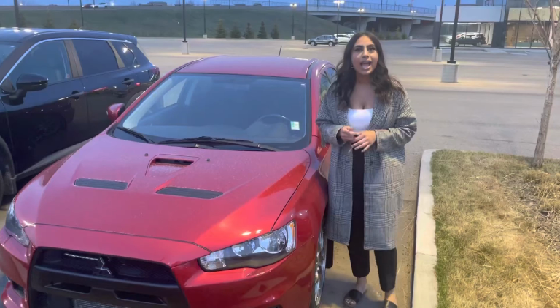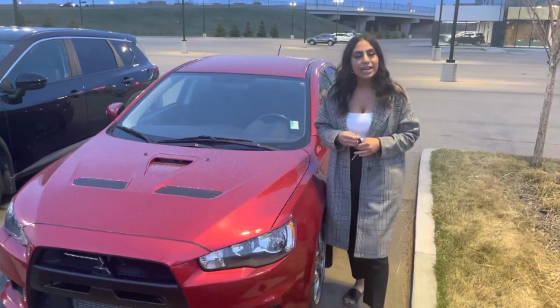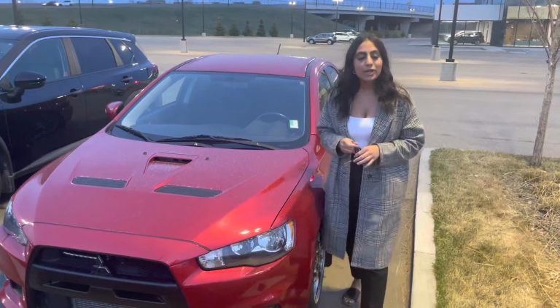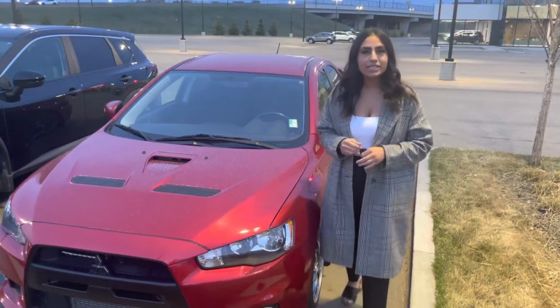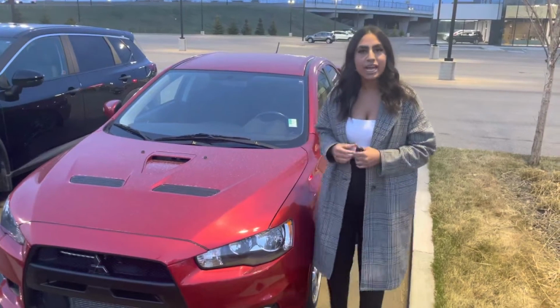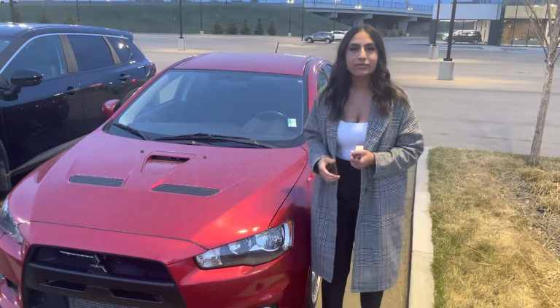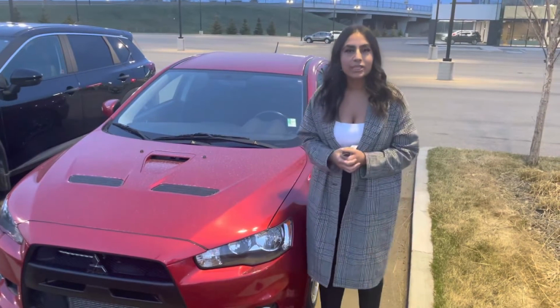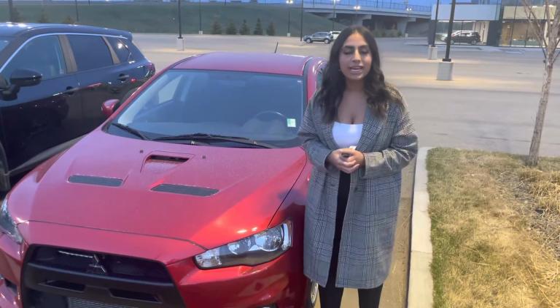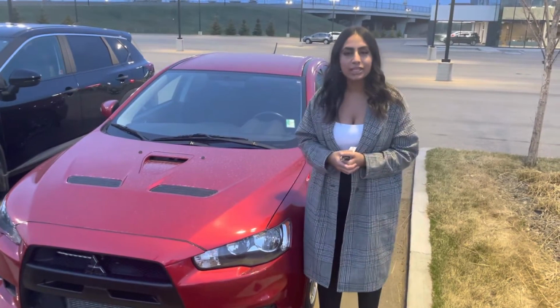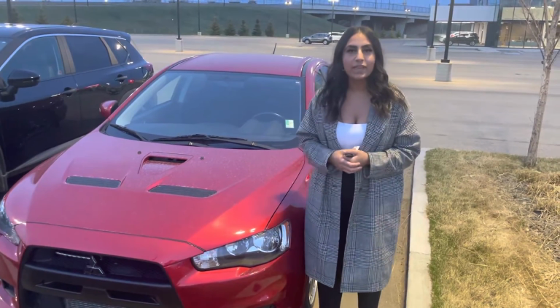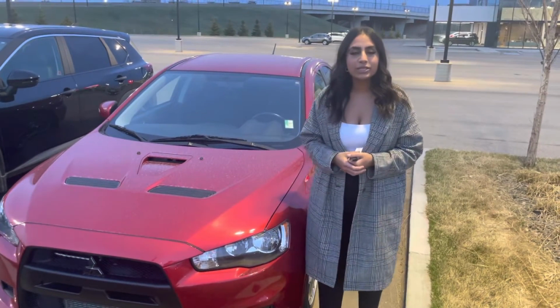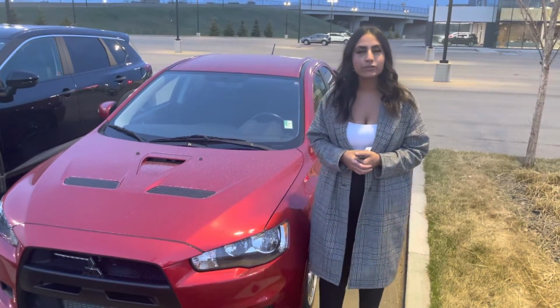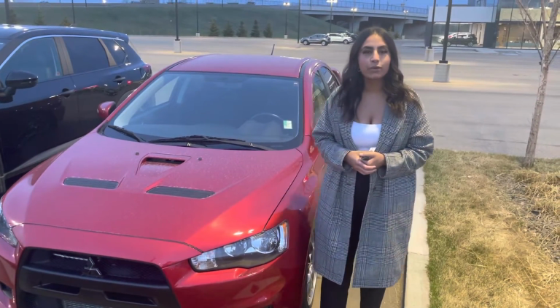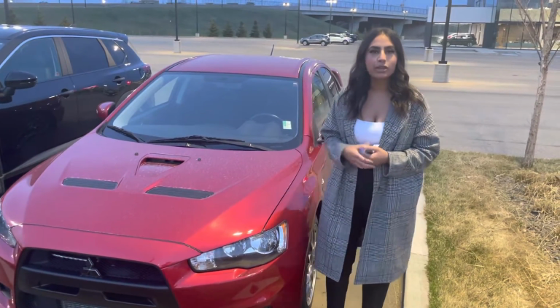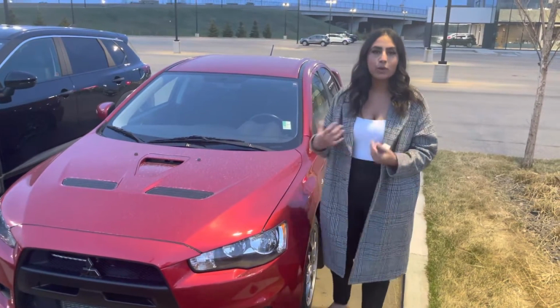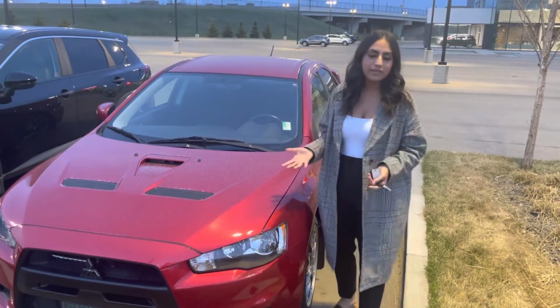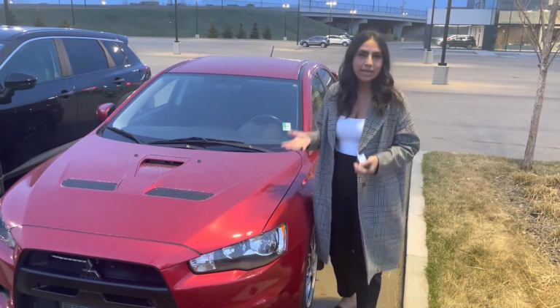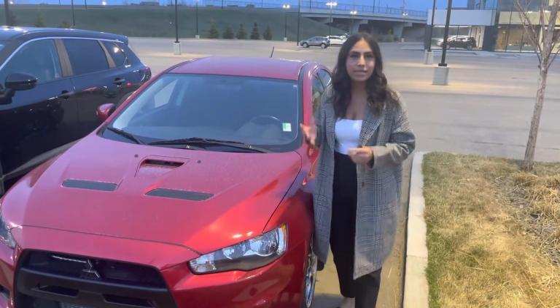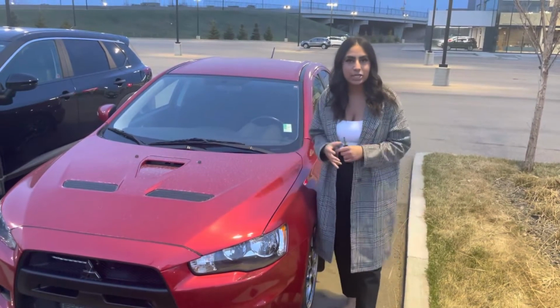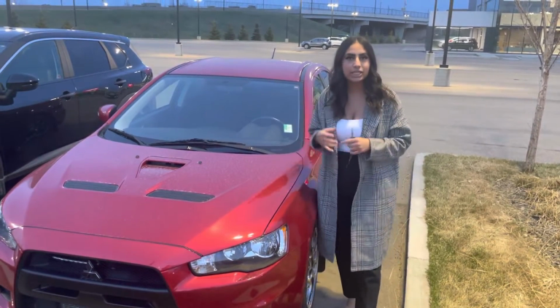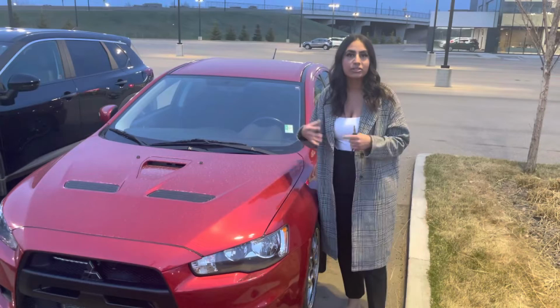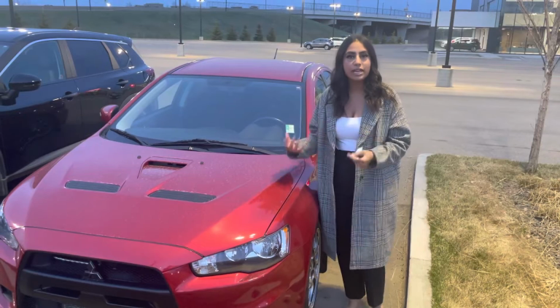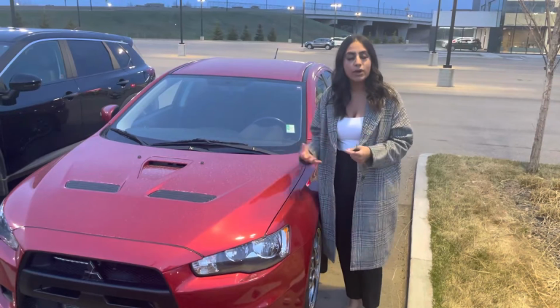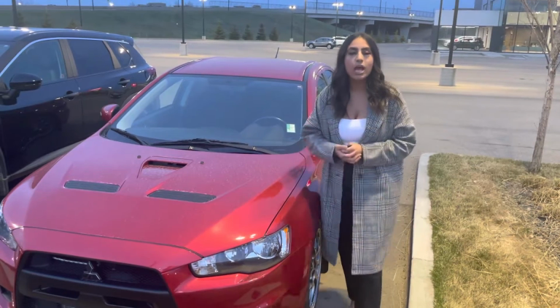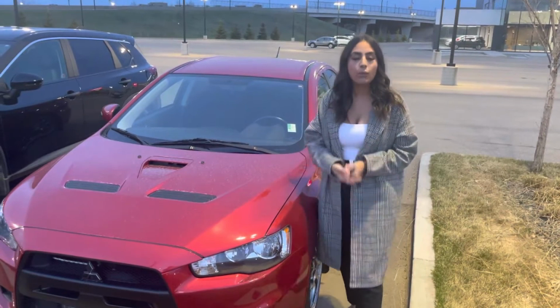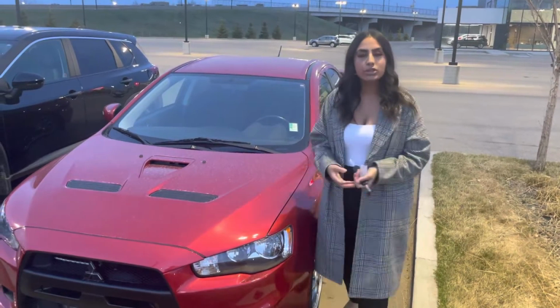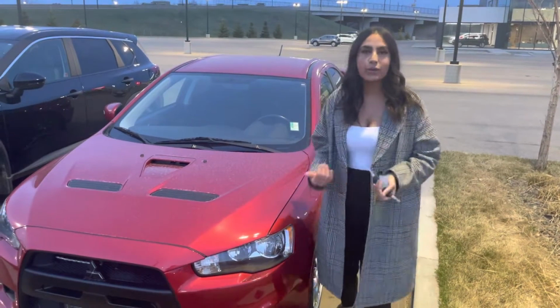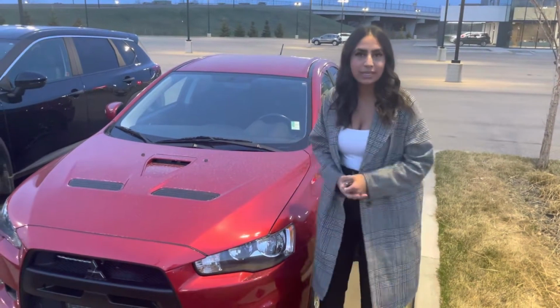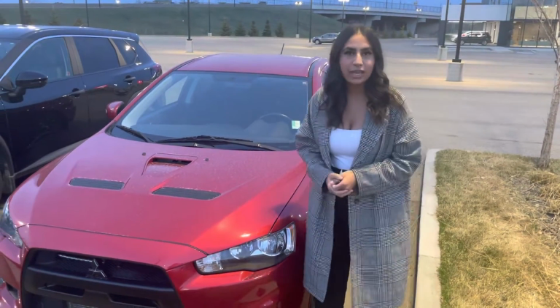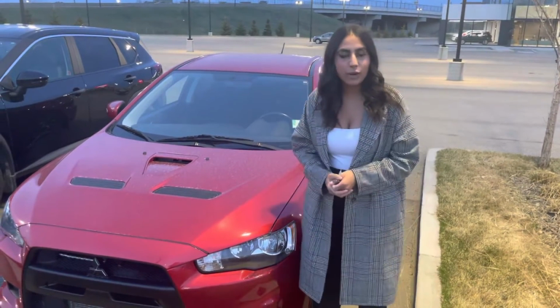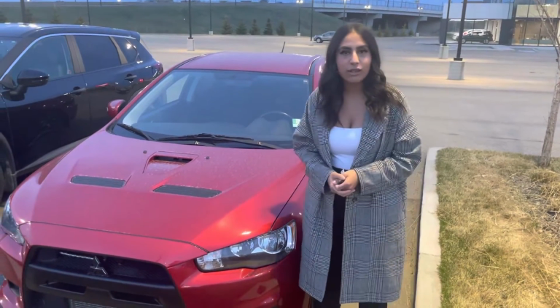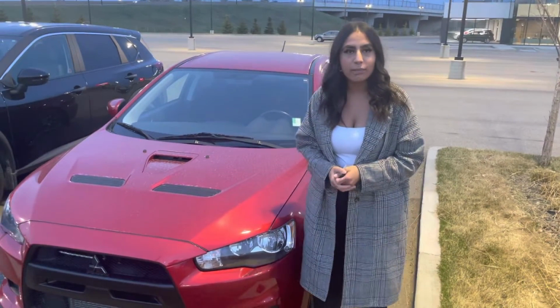Hi Troy, this is Jasmine from Northside Nissan. Thank you so much for inquiring on our 2015 Mitsubishi Lancer Evo. I want to show you a quick sneak peek of what it's all about.